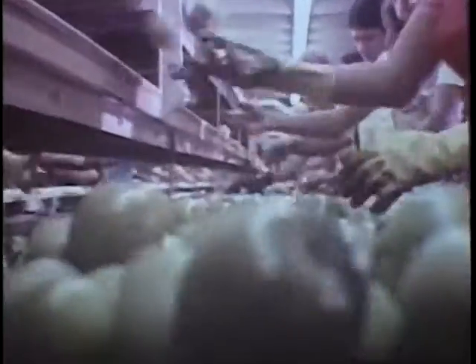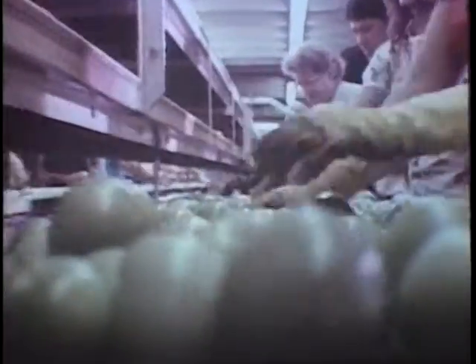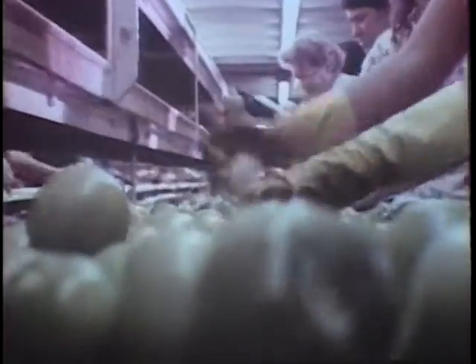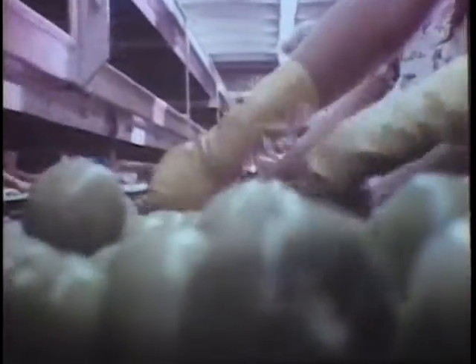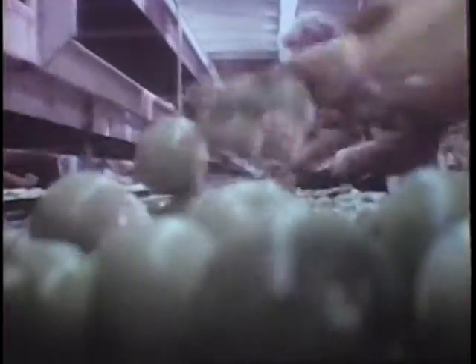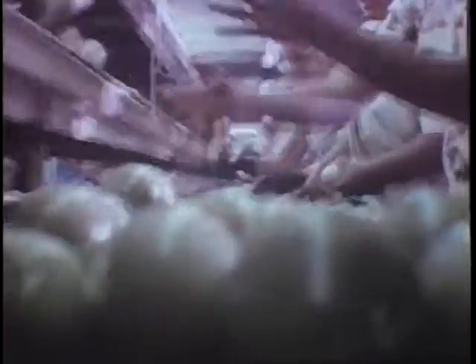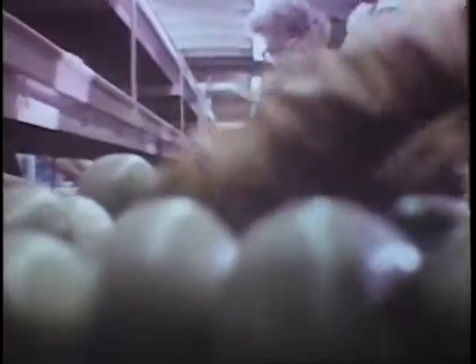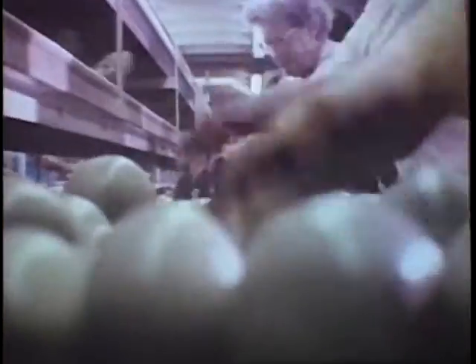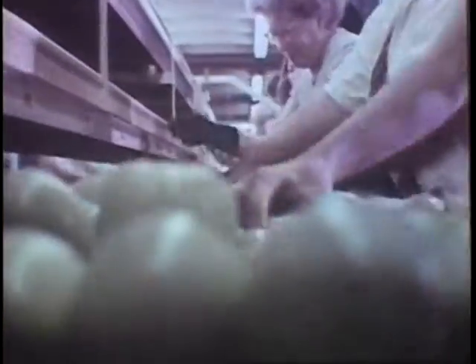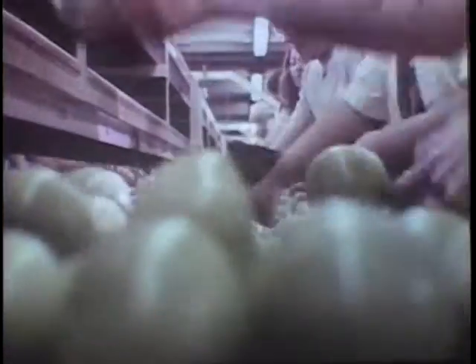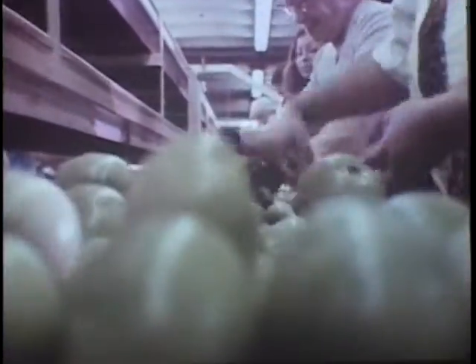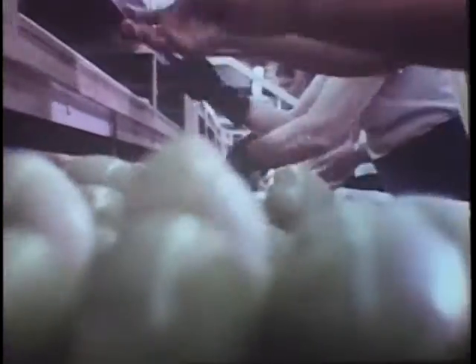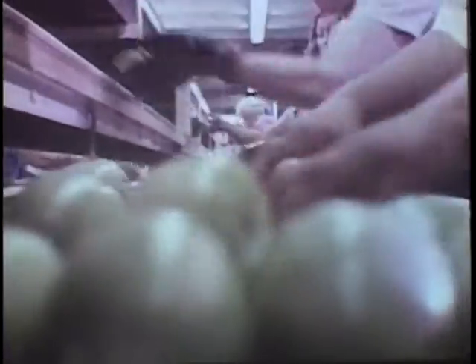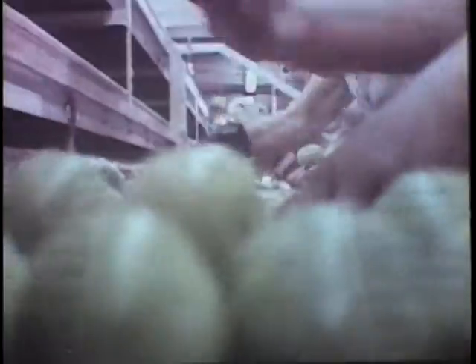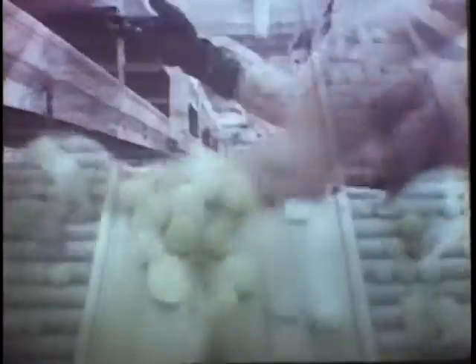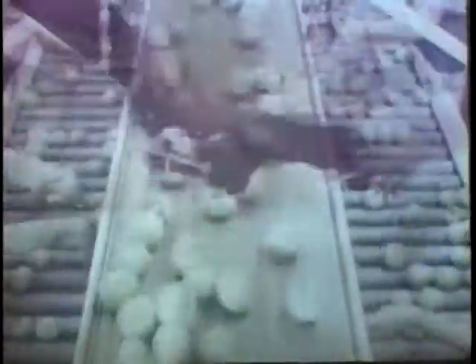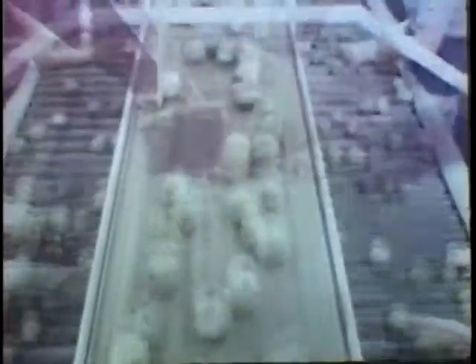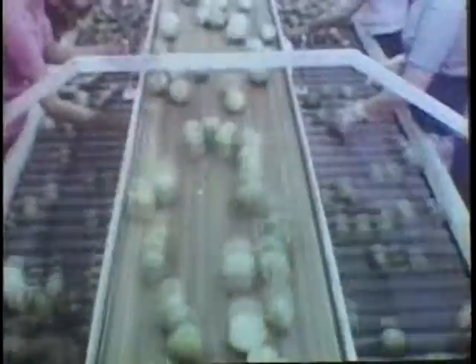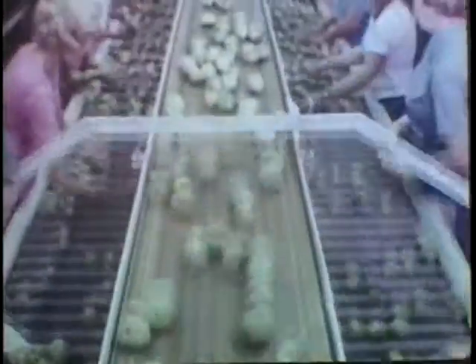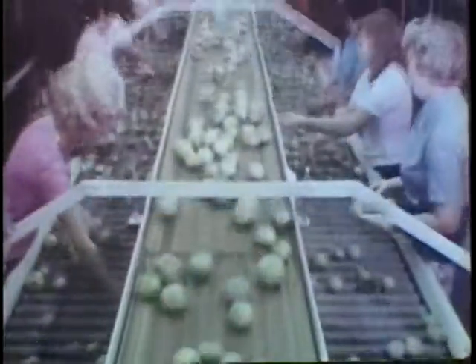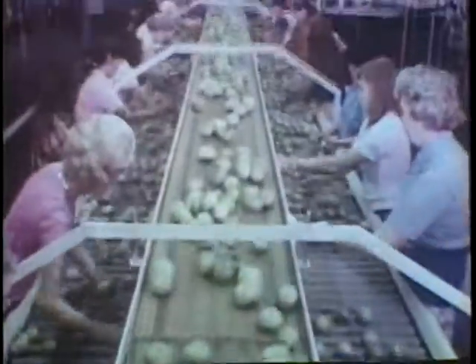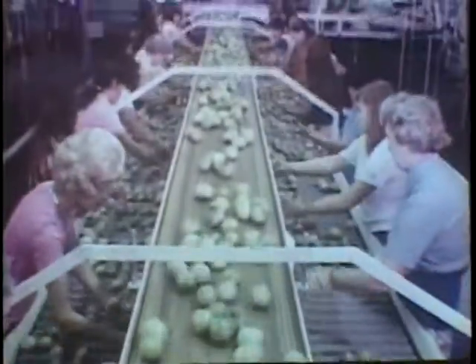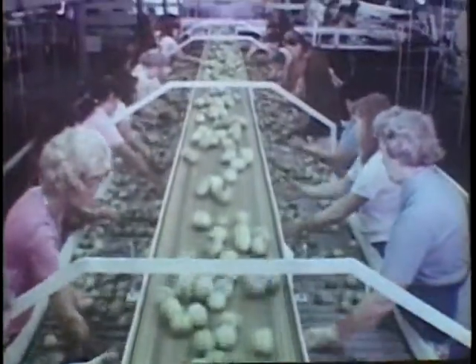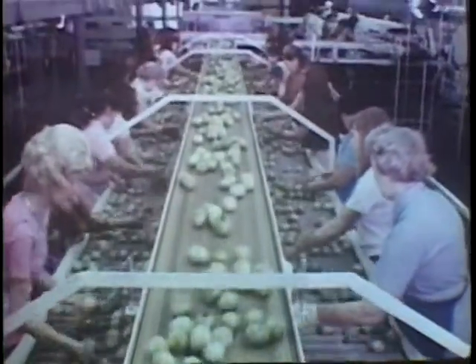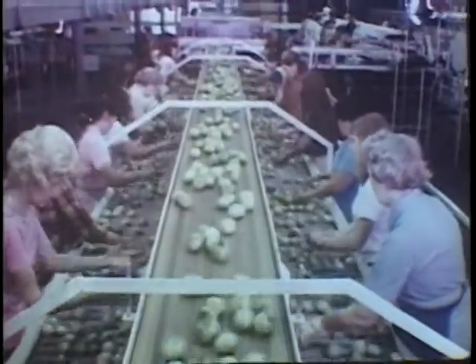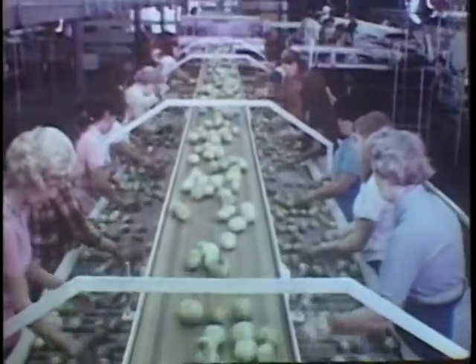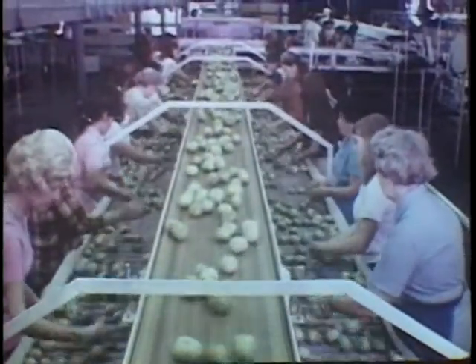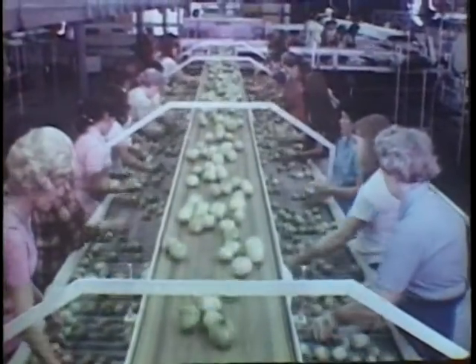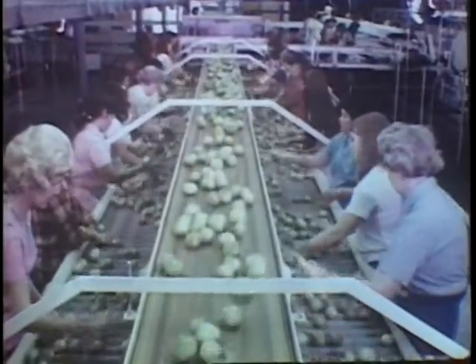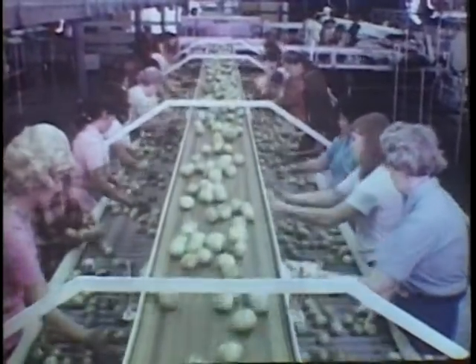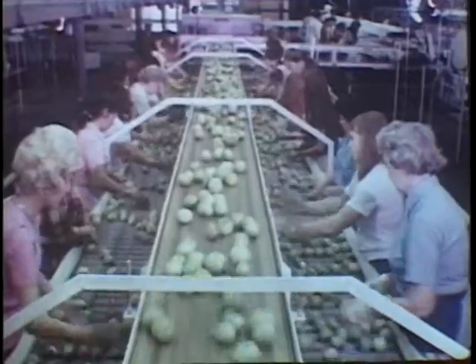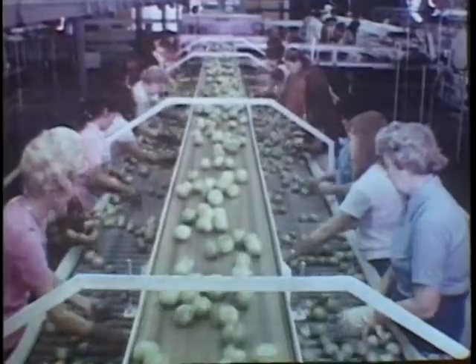The remaining tomatoes are carefully graded by quality control inspectors as they move along on a specially designed padded conveyor belt operation.